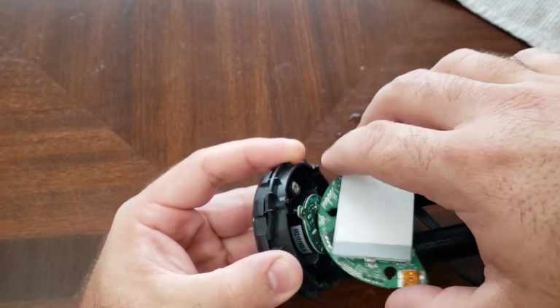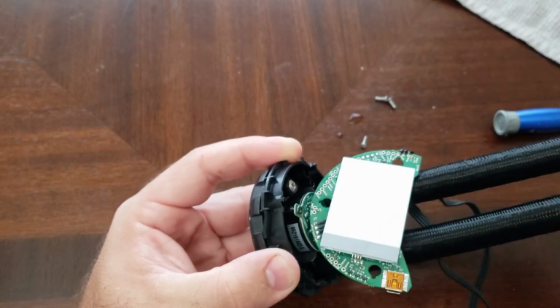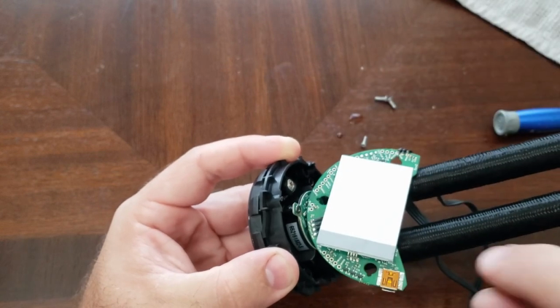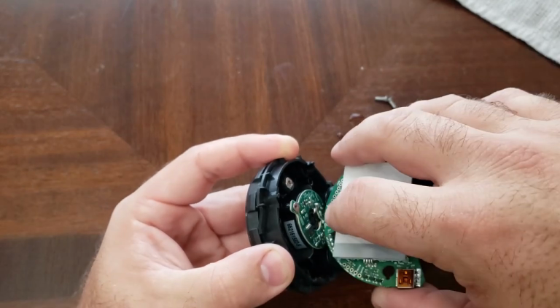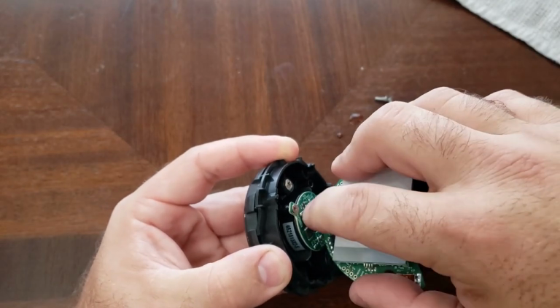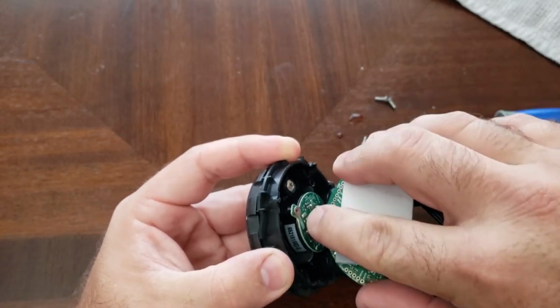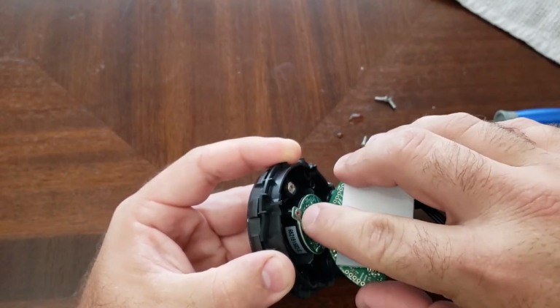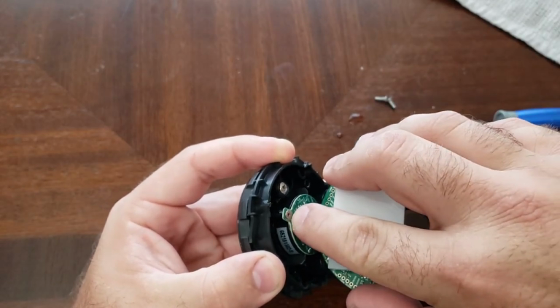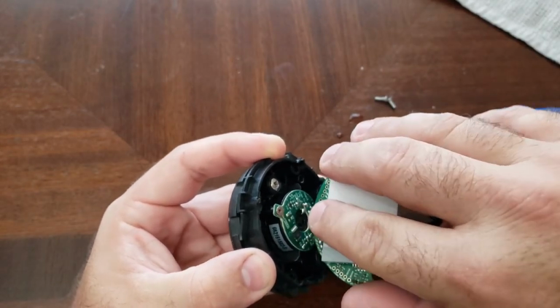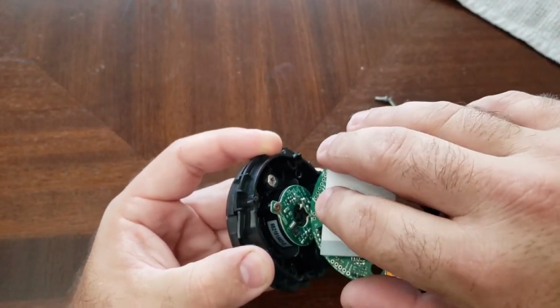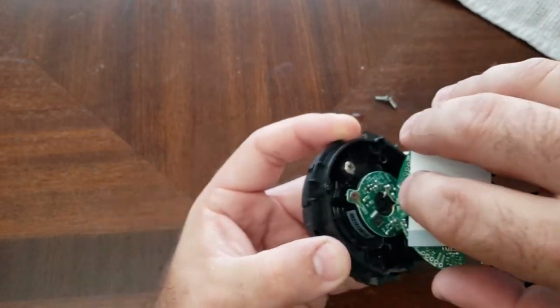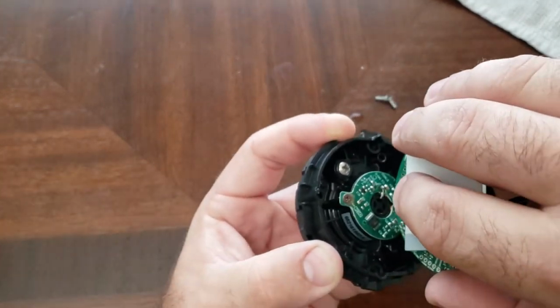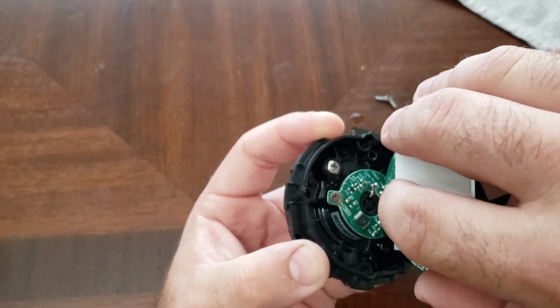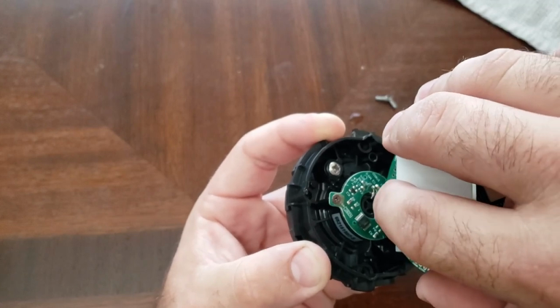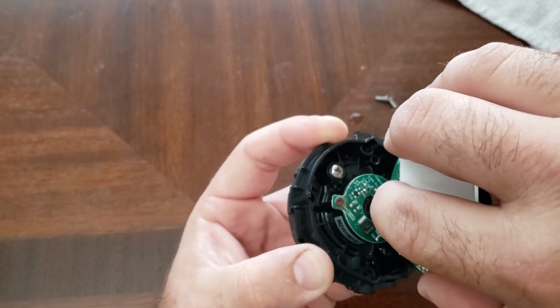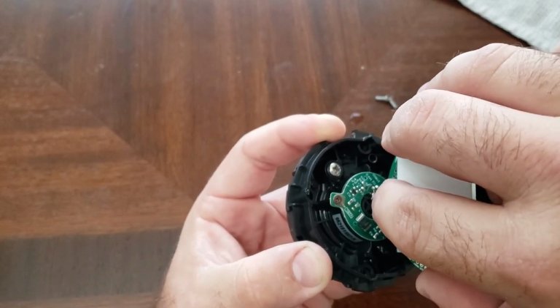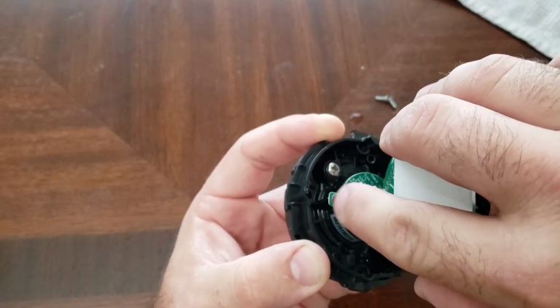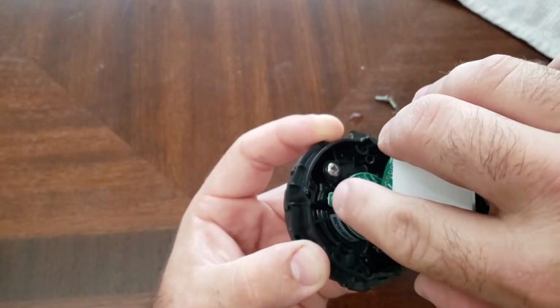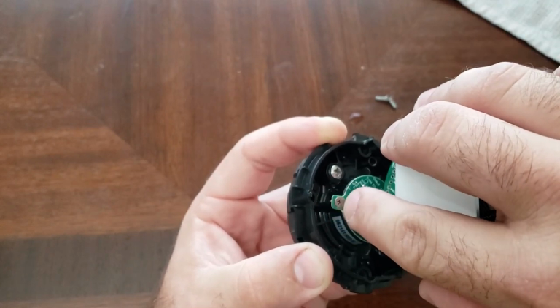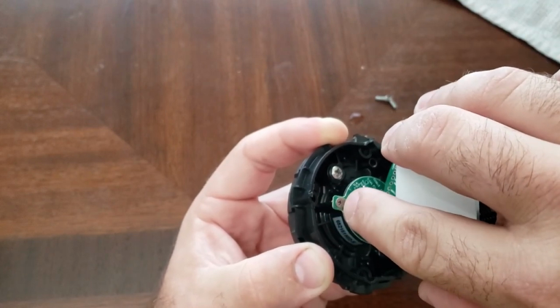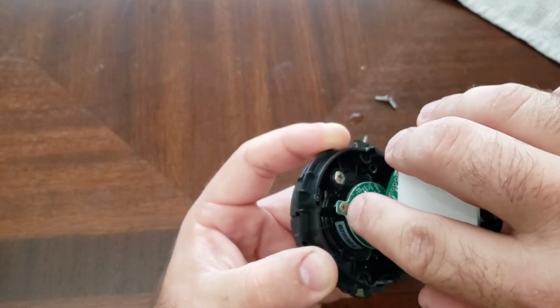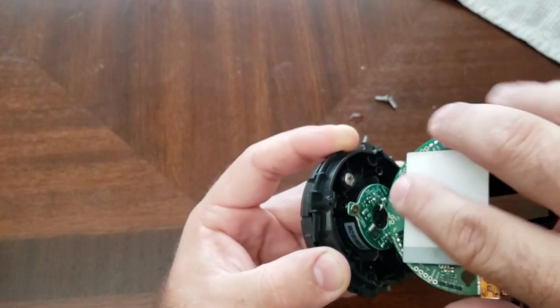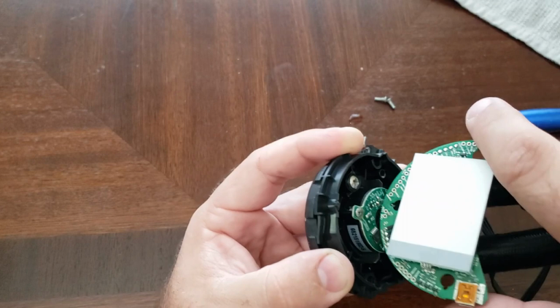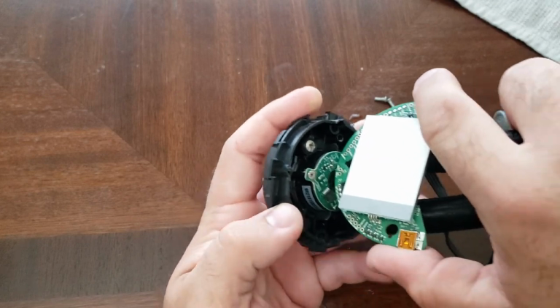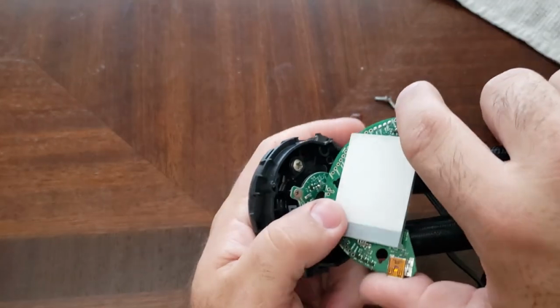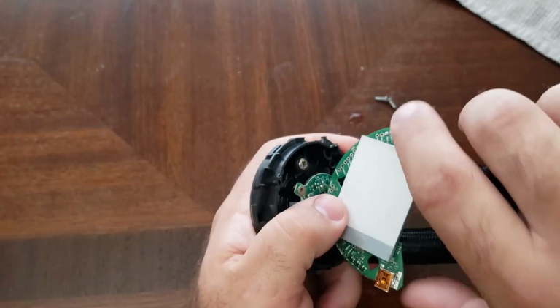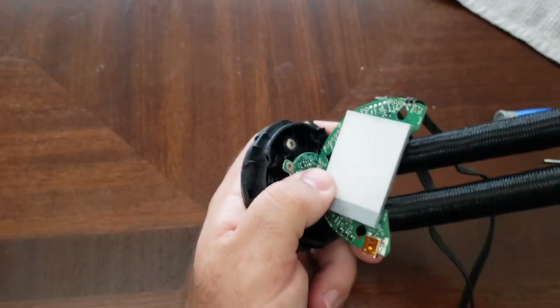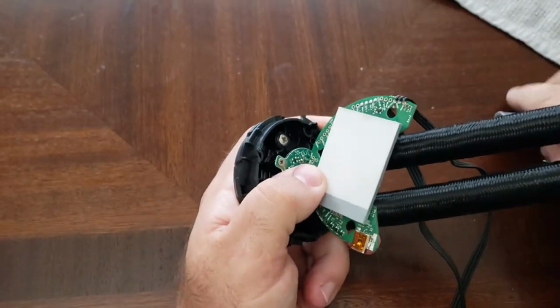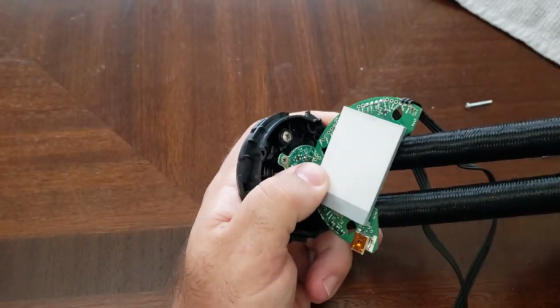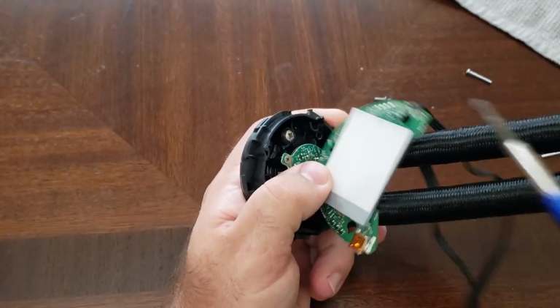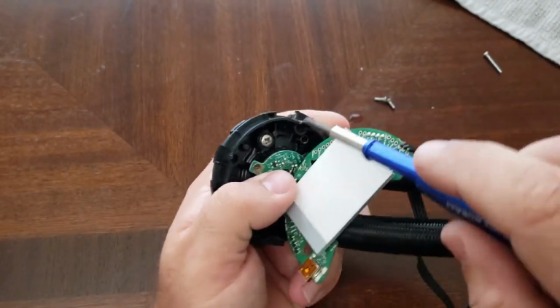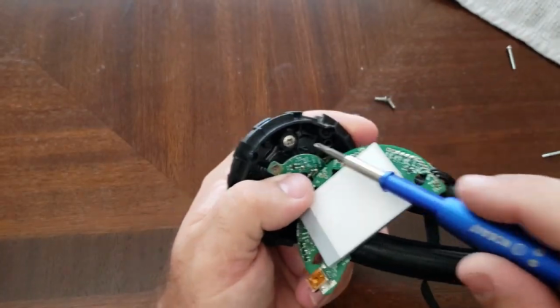This bottom circuit board — never remove it. It is where the motor is soldered; you can see a solder joint right there. If you remove it, you will break your motor and will not be able to use the pump ever again.